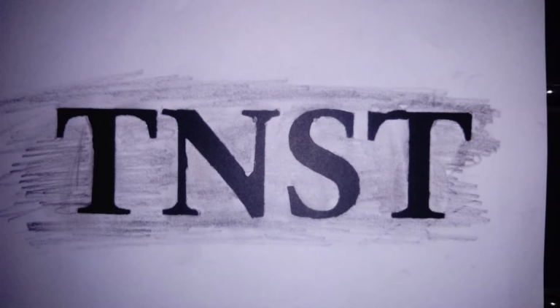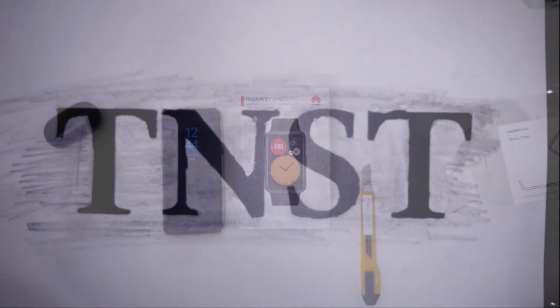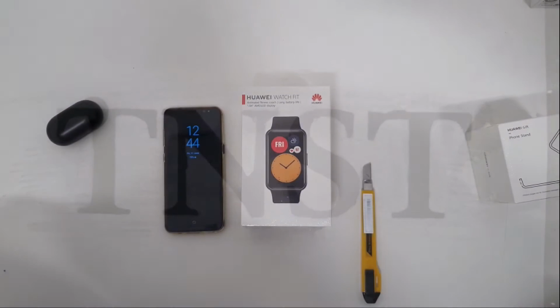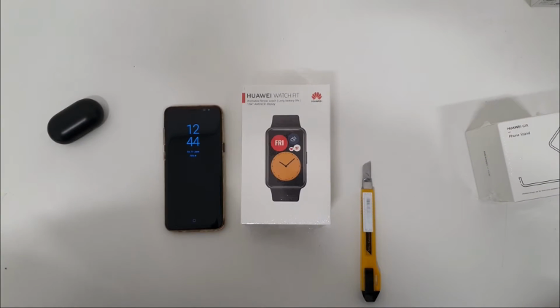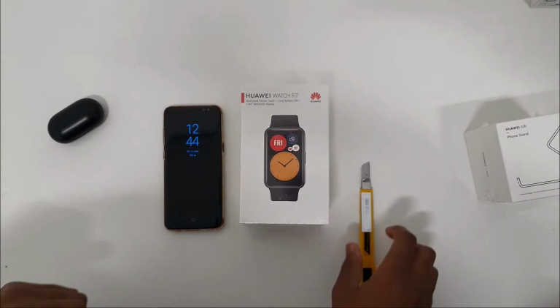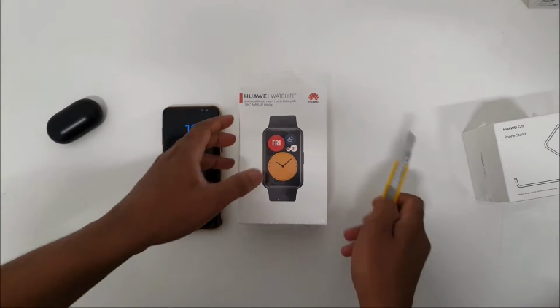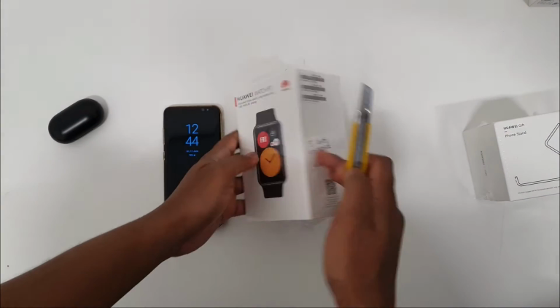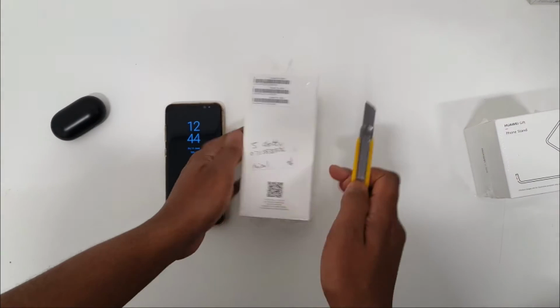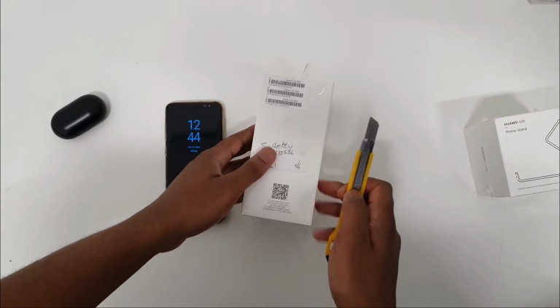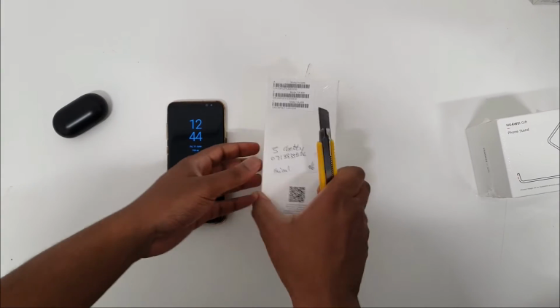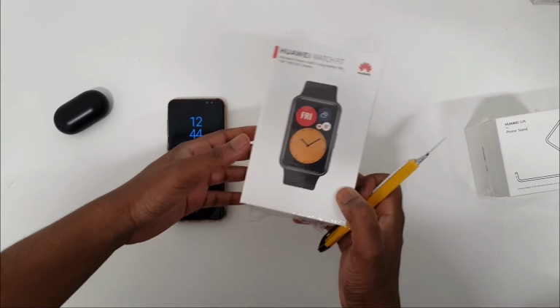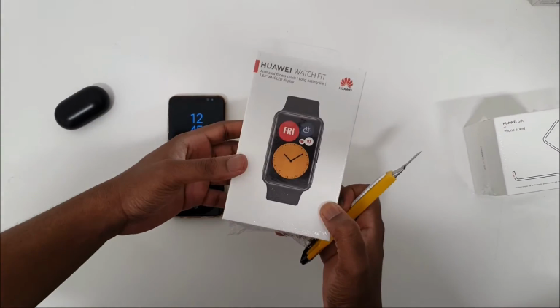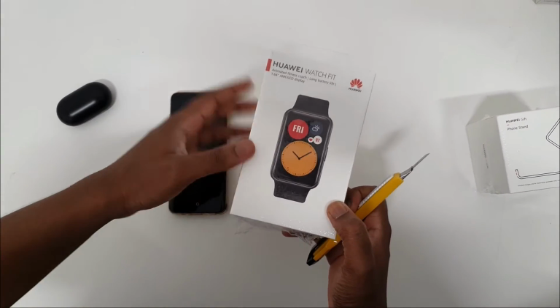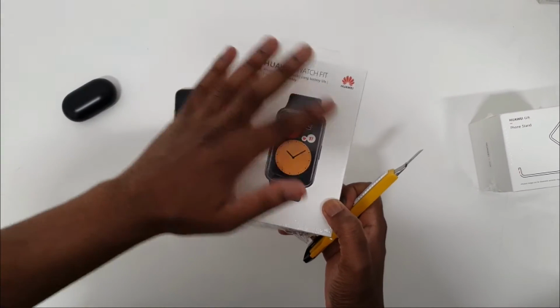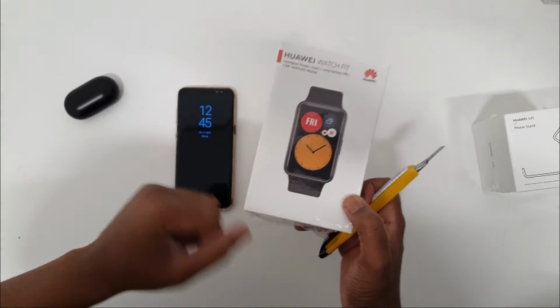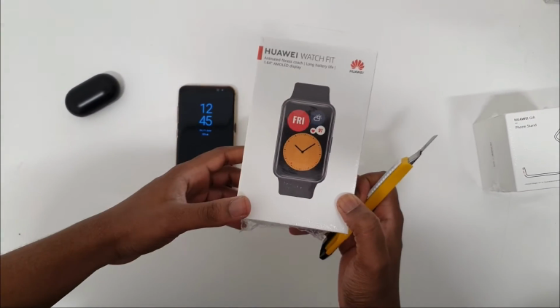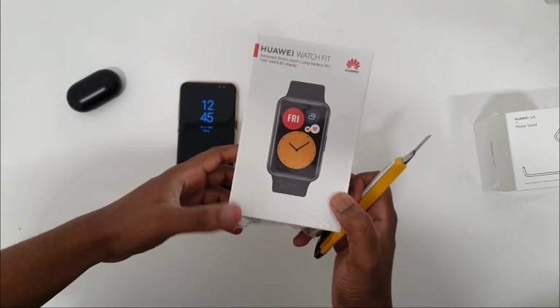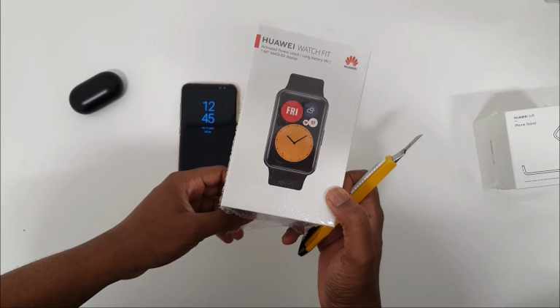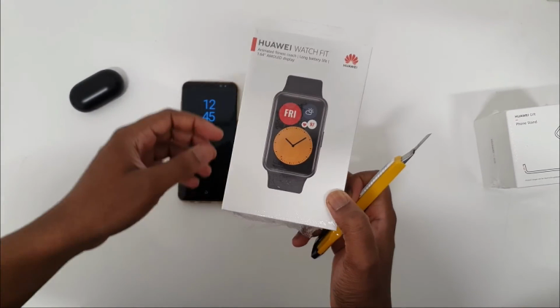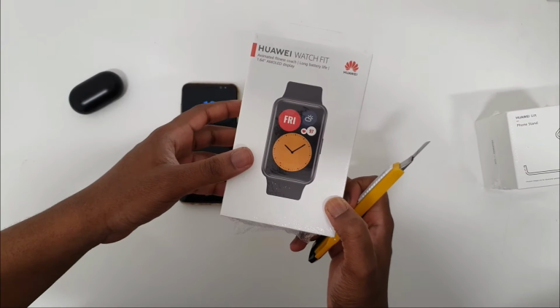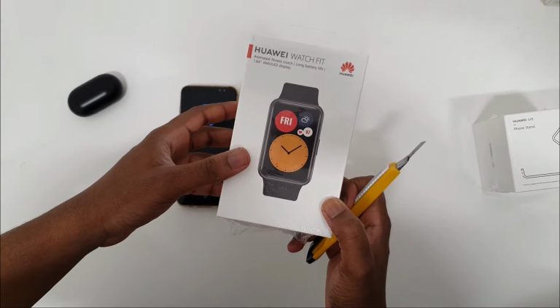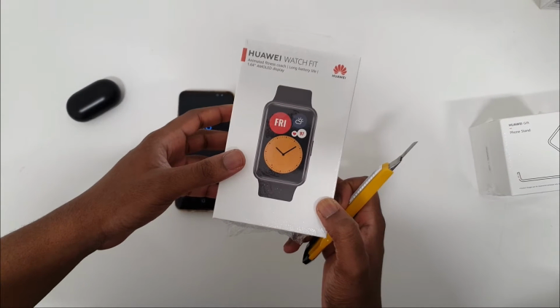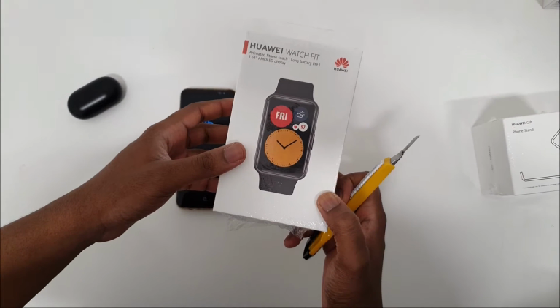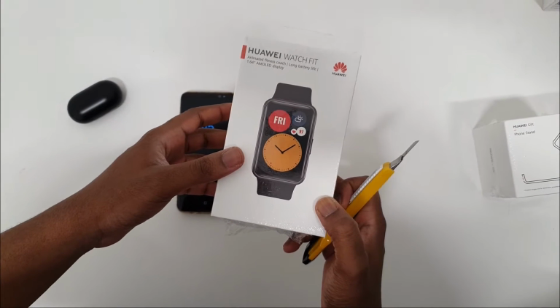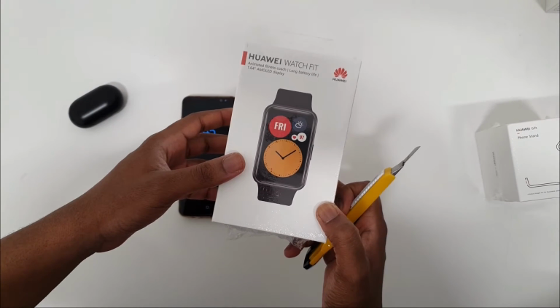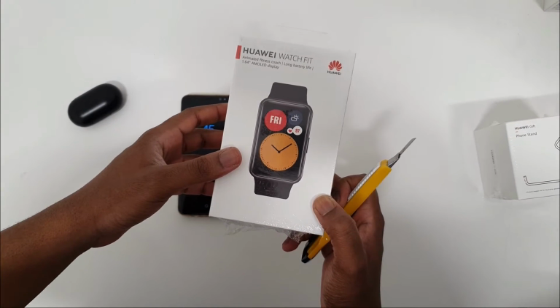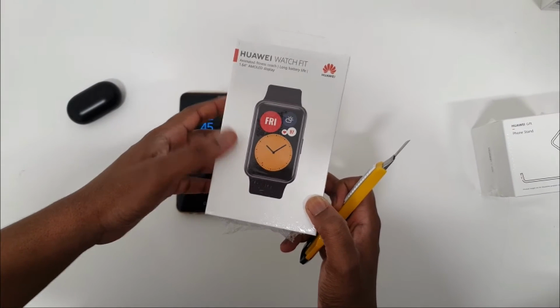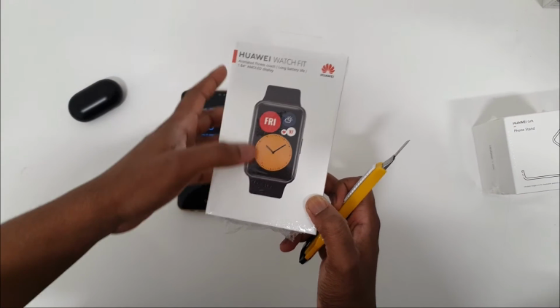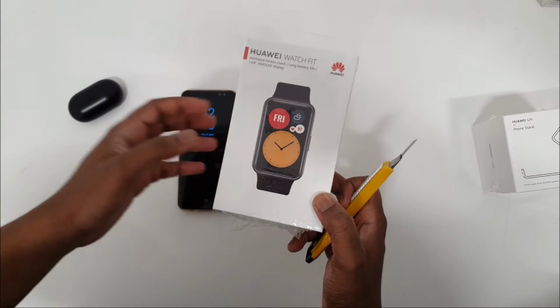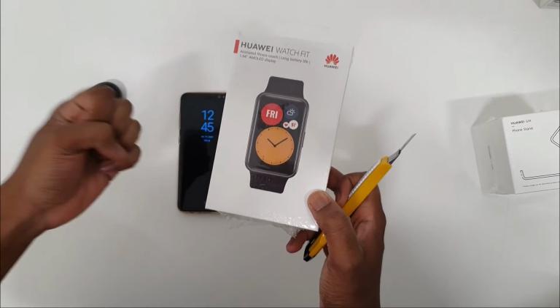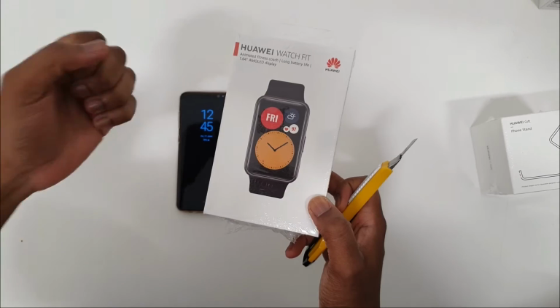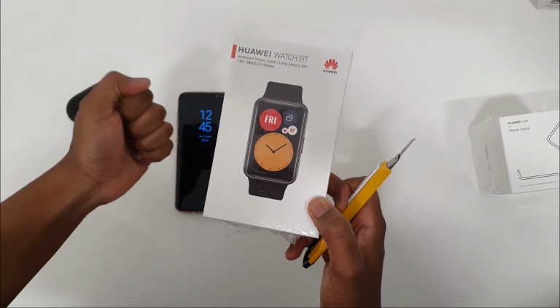Hello guys, and thank you for joining us today in our tech channel. Today we're going to be doing a quick unboxing of the Huawei Watch Fit. It's a 1.64 AMOLED display, so that means the blacks are truly black to make the colors pop.